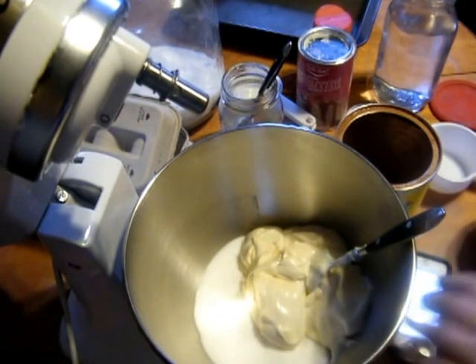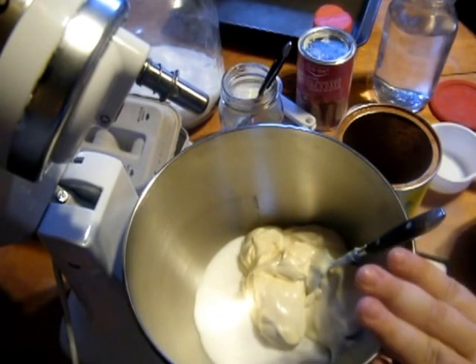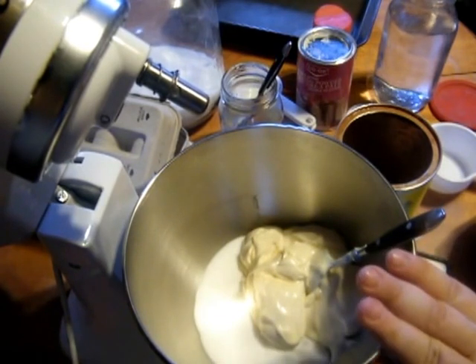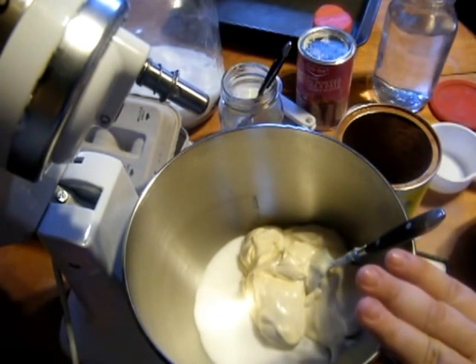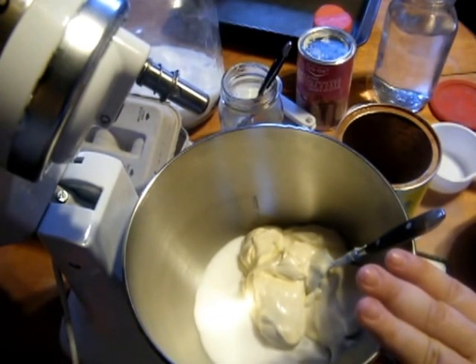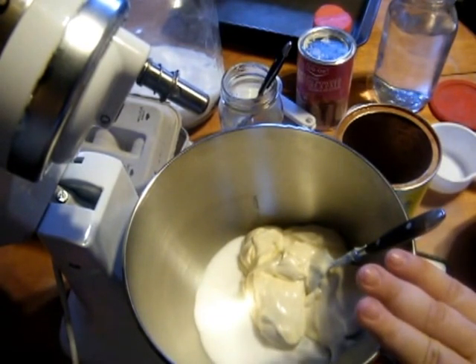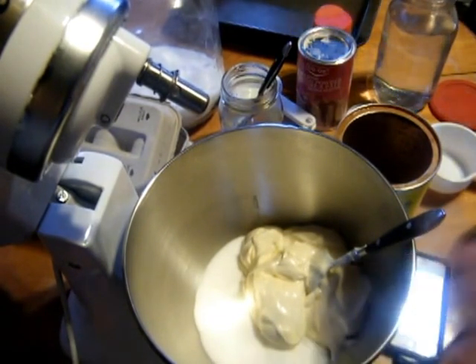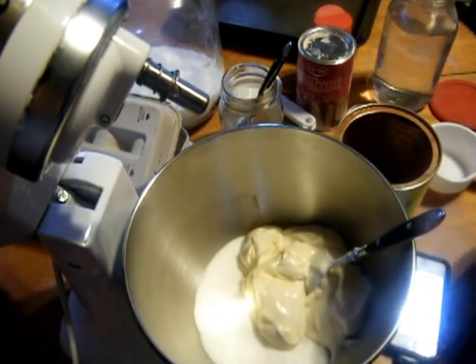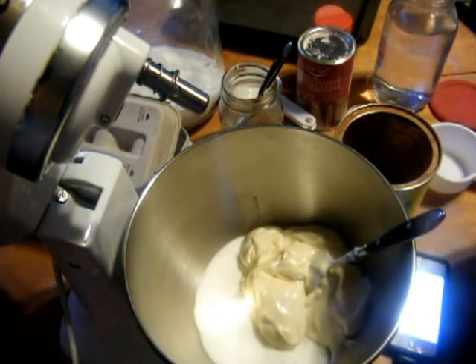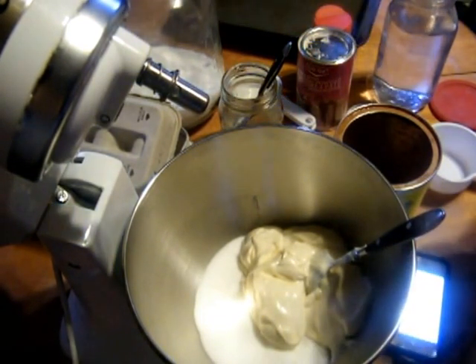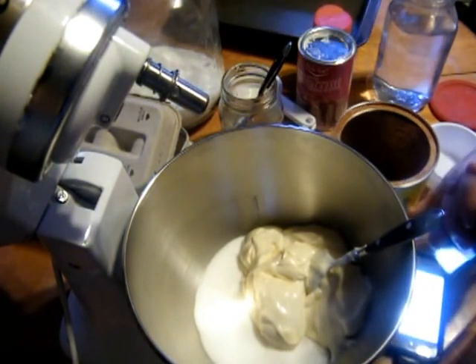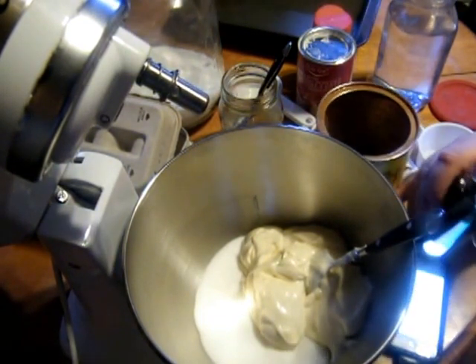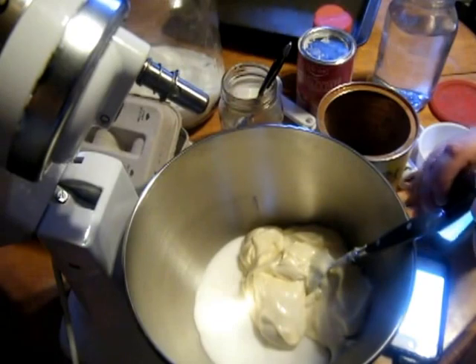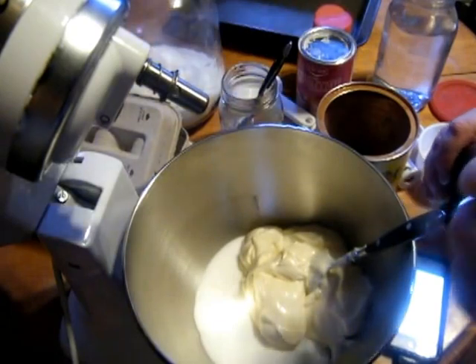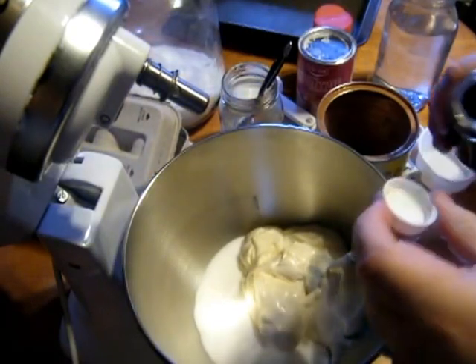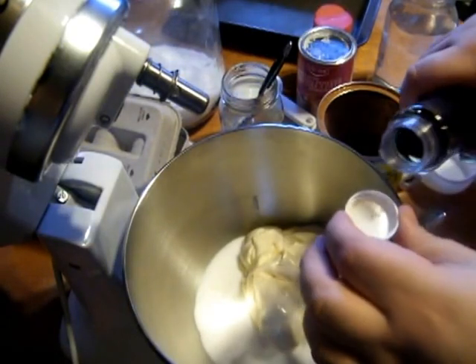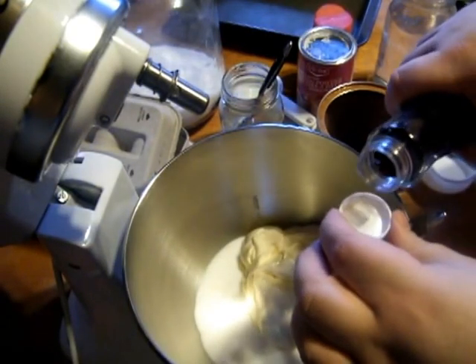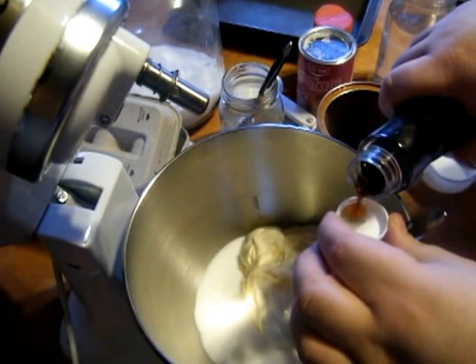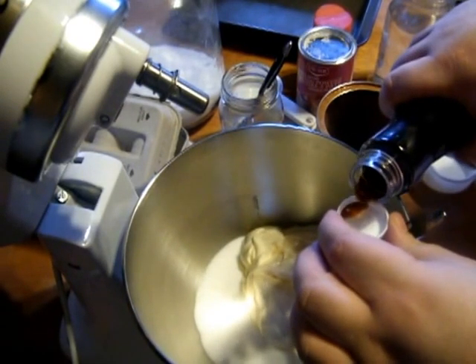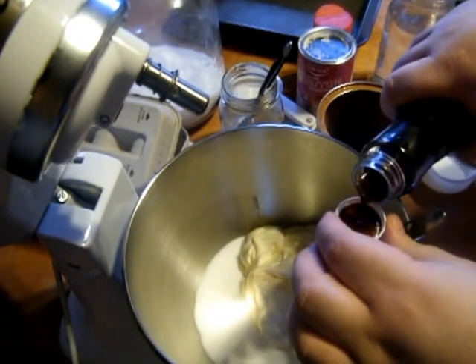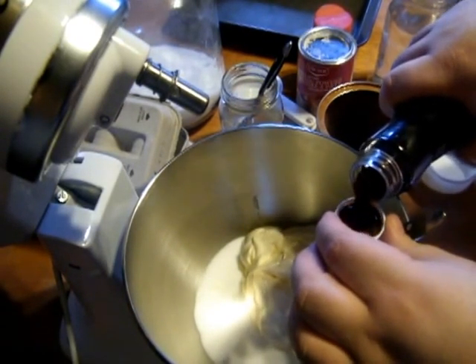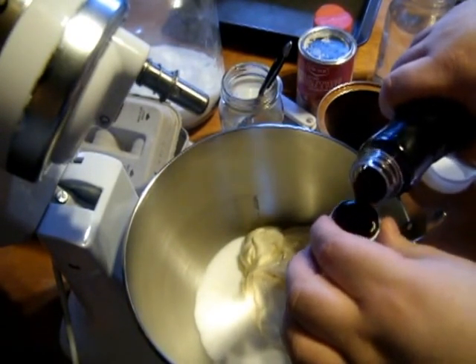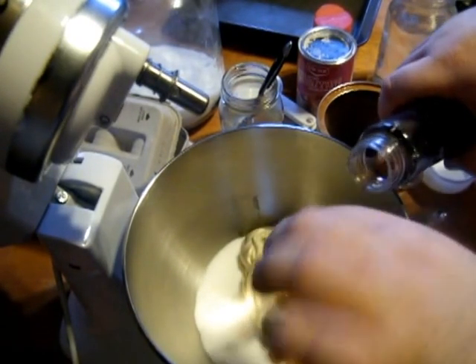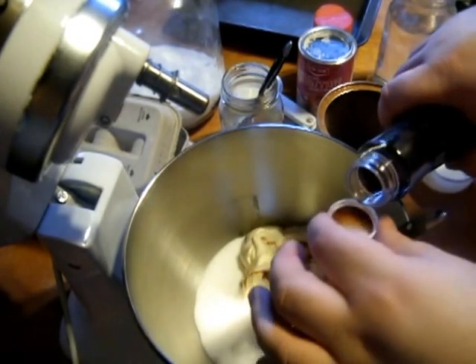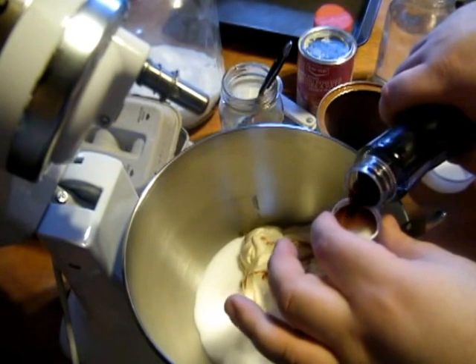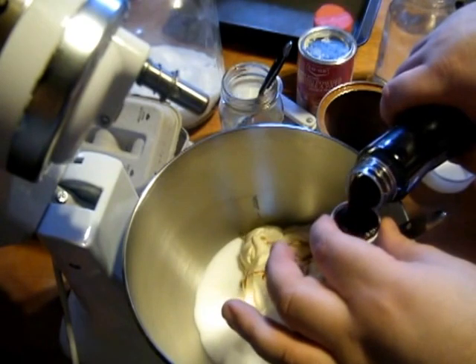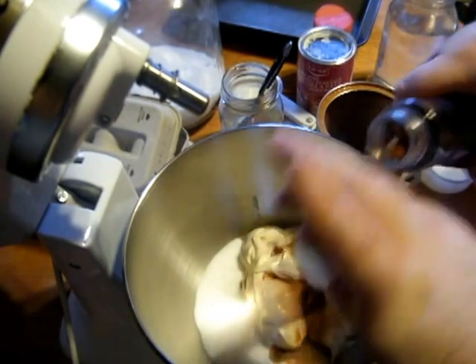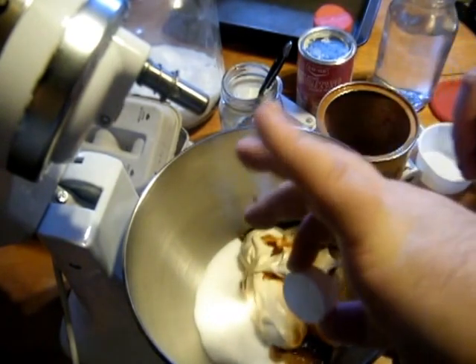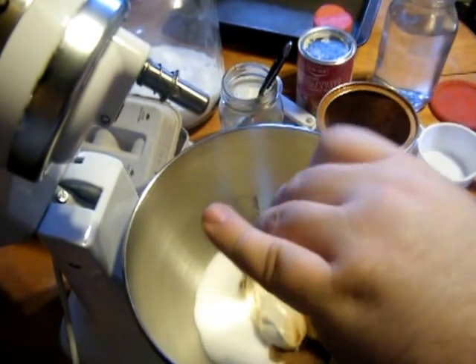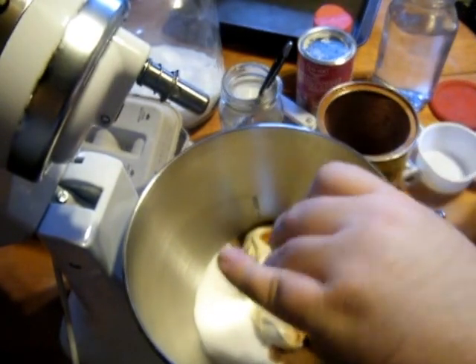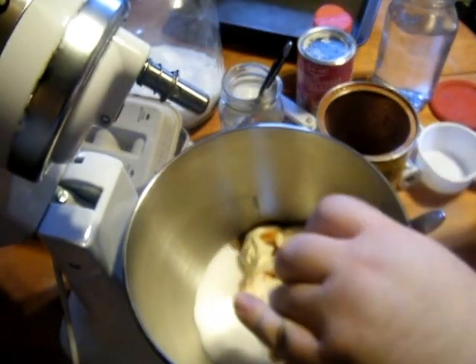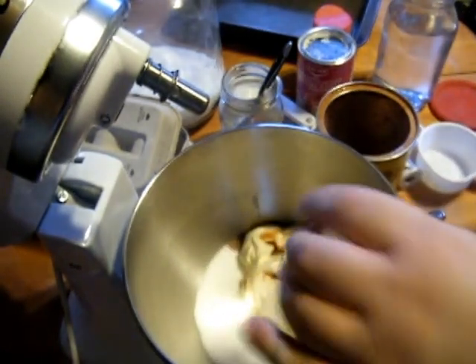Once we have the cup of Miracle Whip in, we're going to add a teaspoon of vanilla. I'm making a double batch, so don't worry about that.